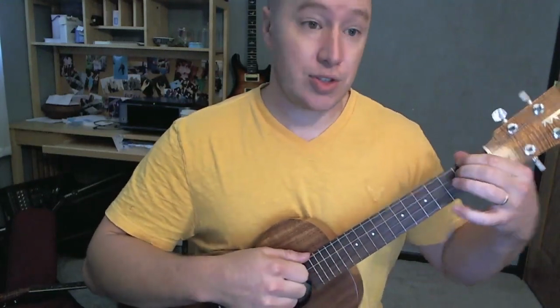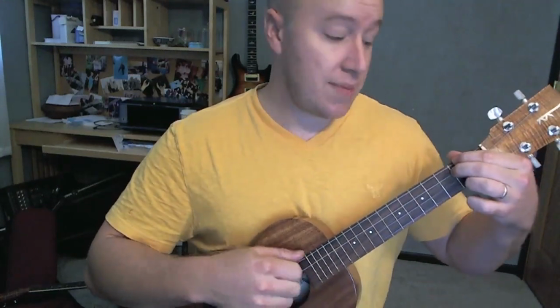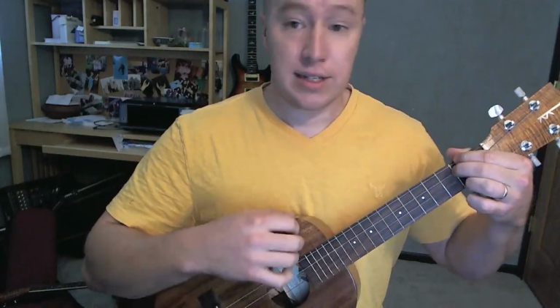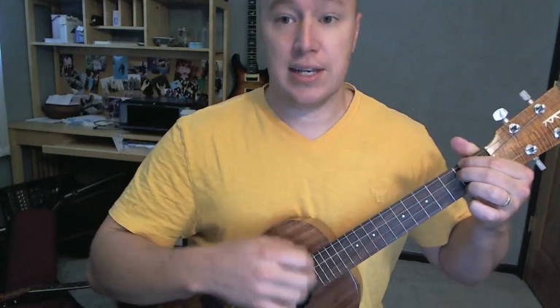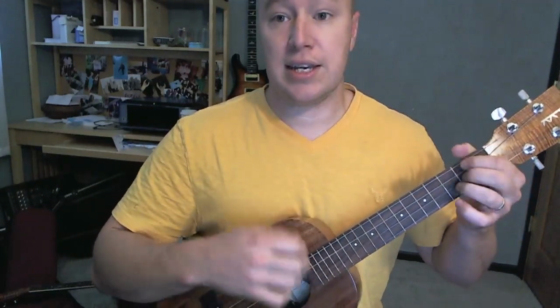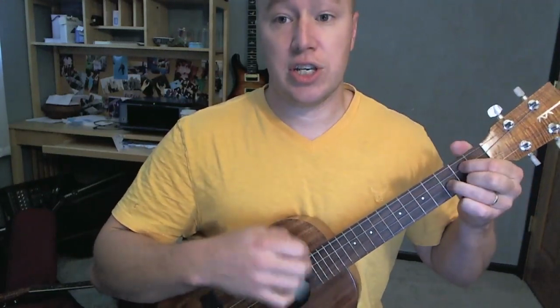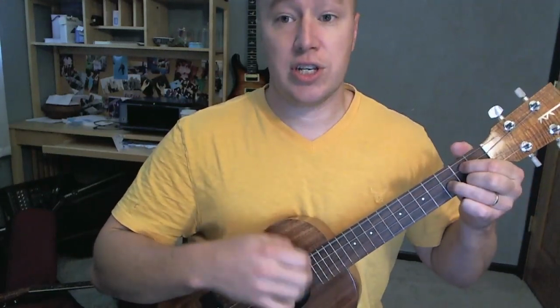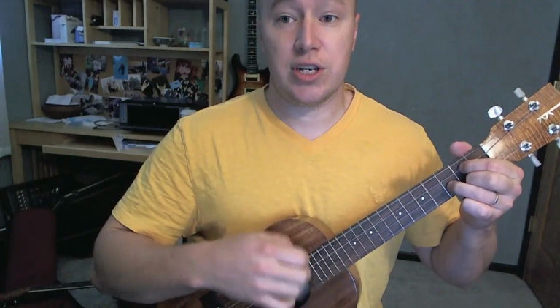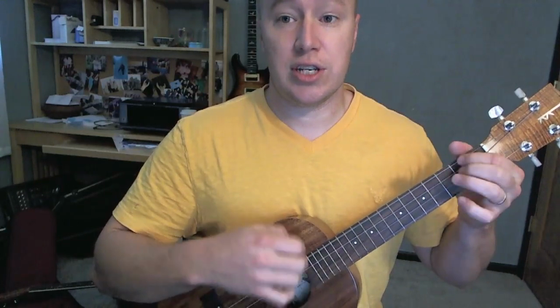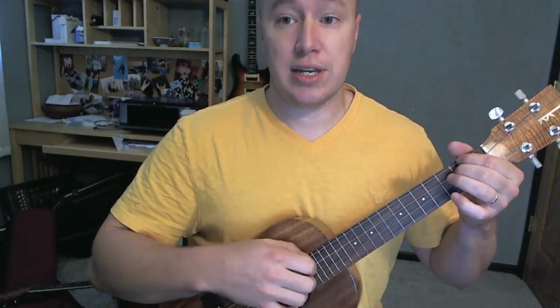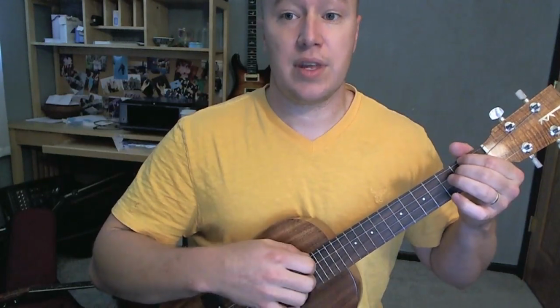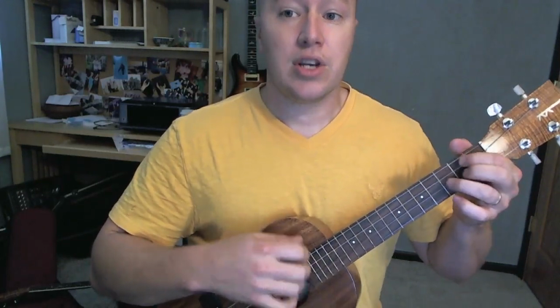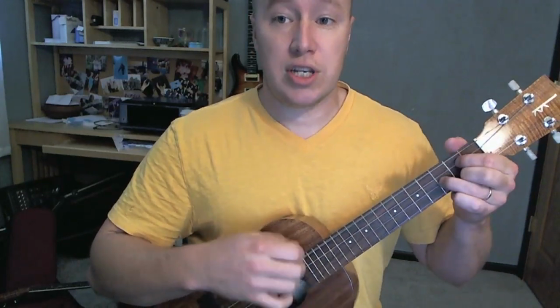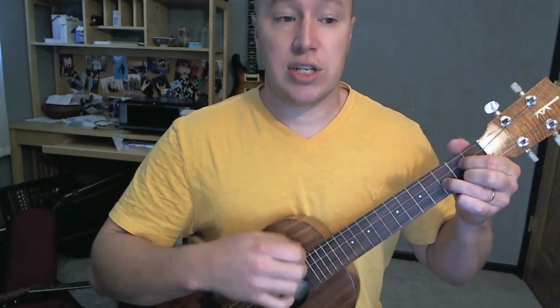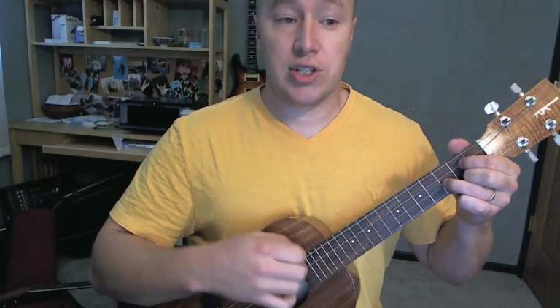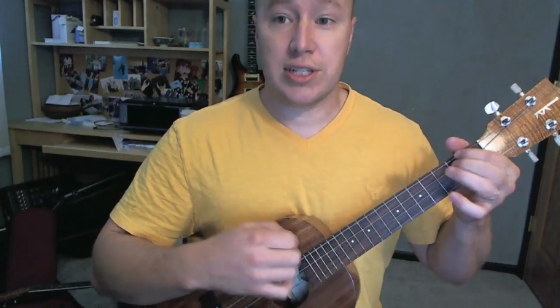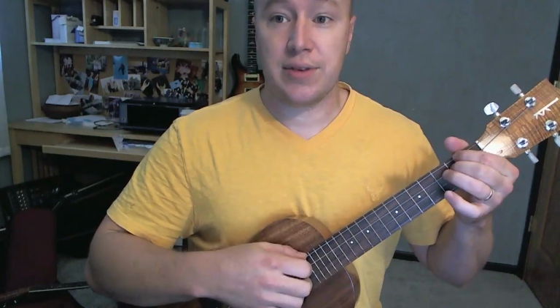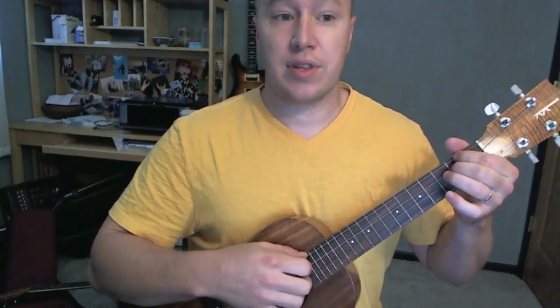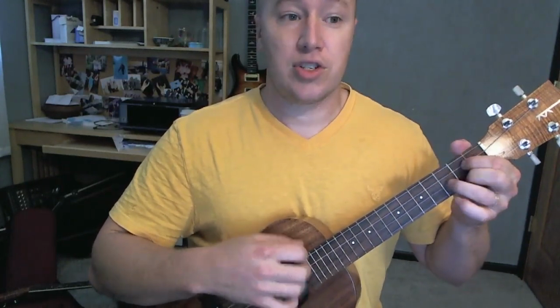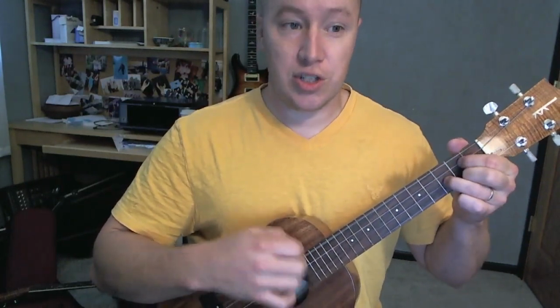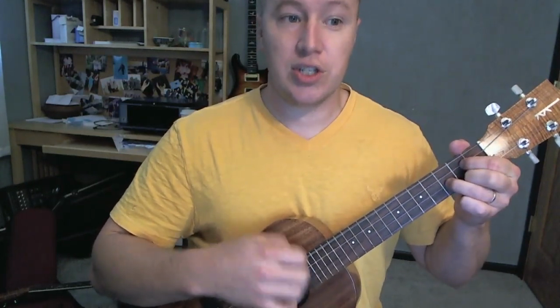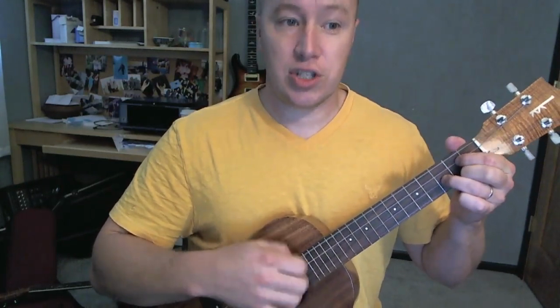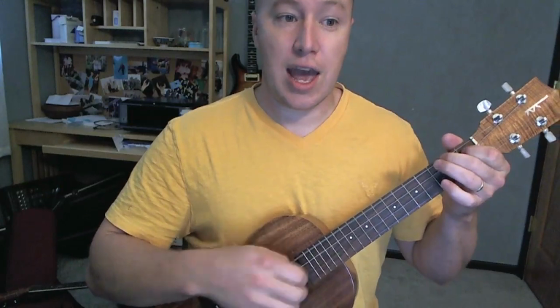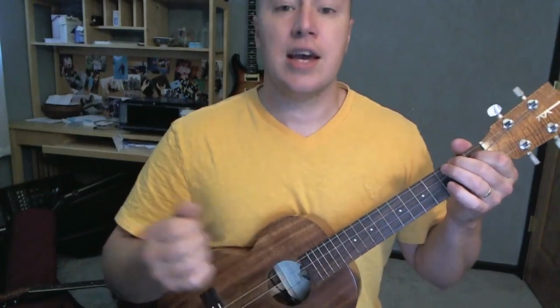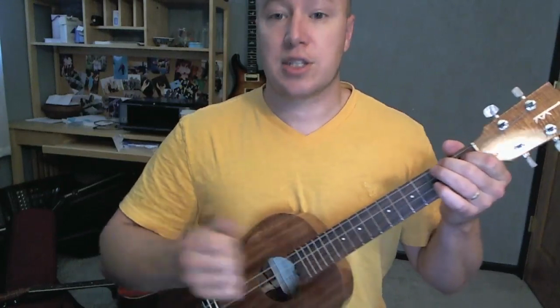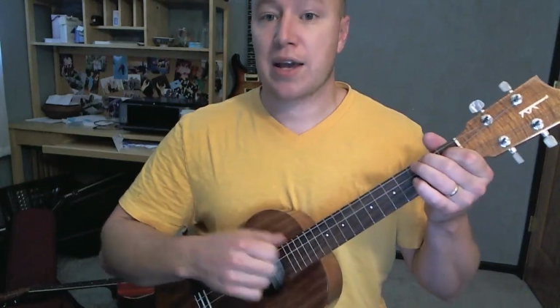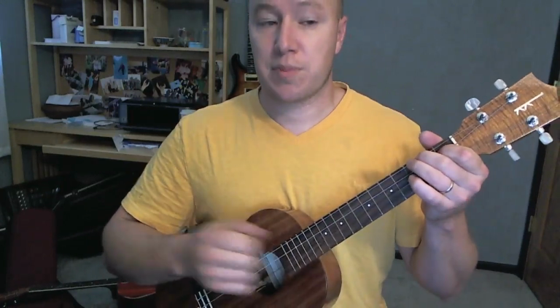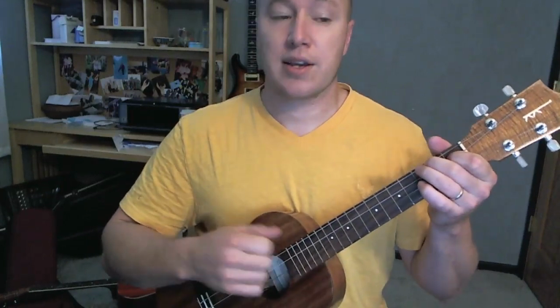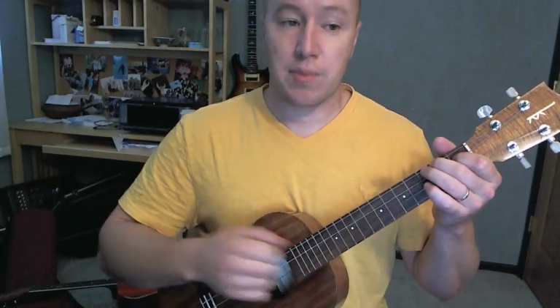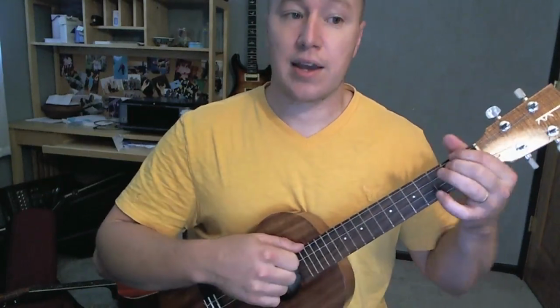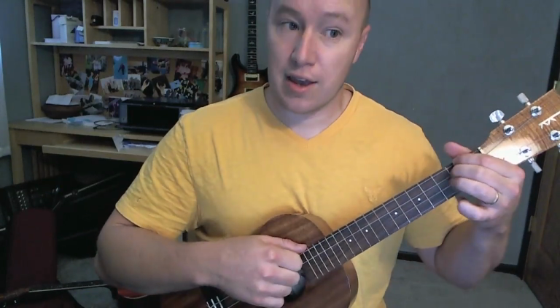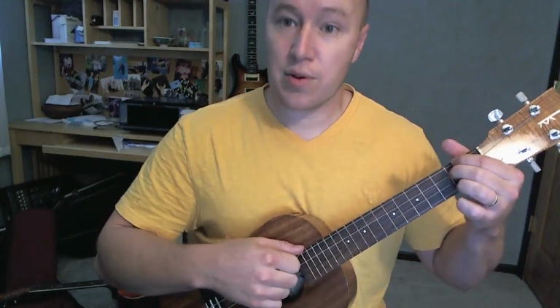So let's do that again. D, D, G, G, G, G, D, G, G, G, G, D, G, G, G, G, A, smack, smack, smack.